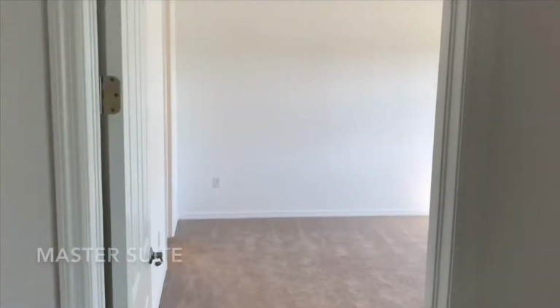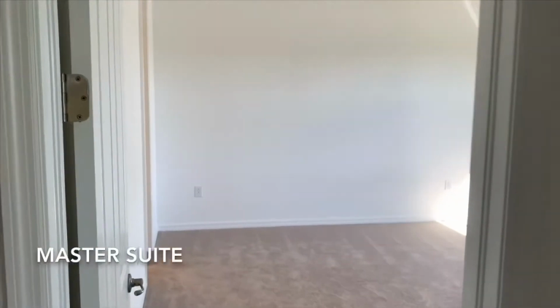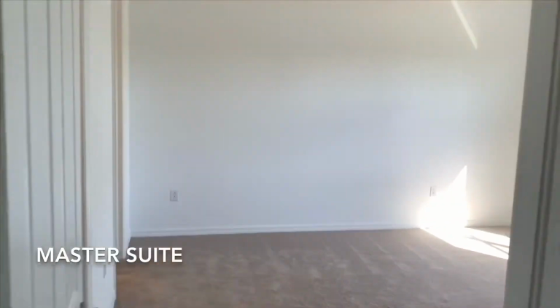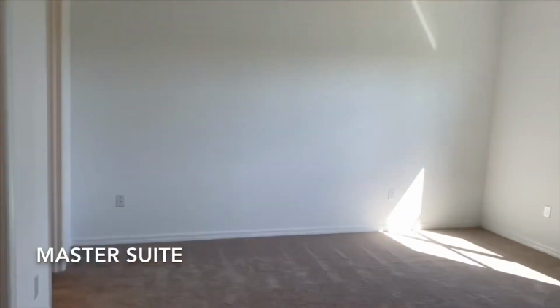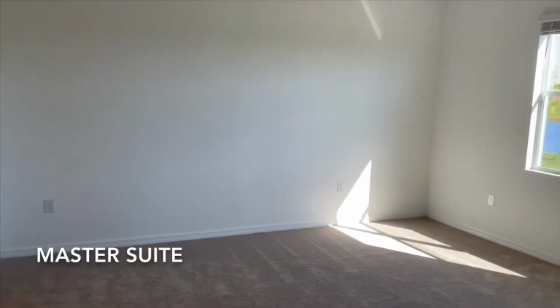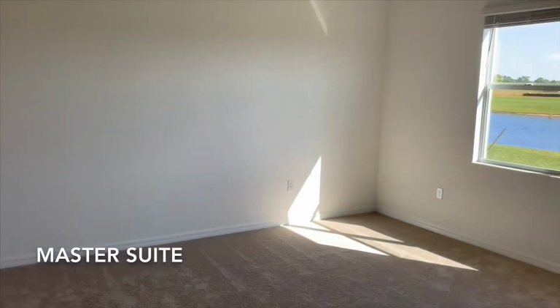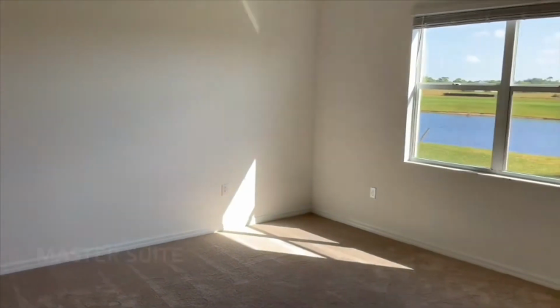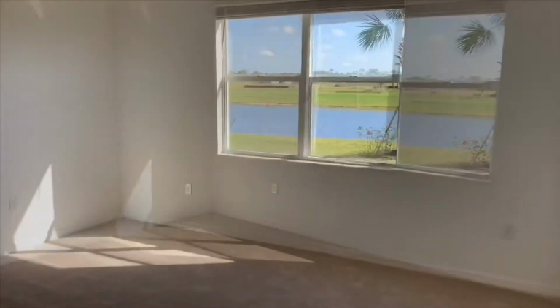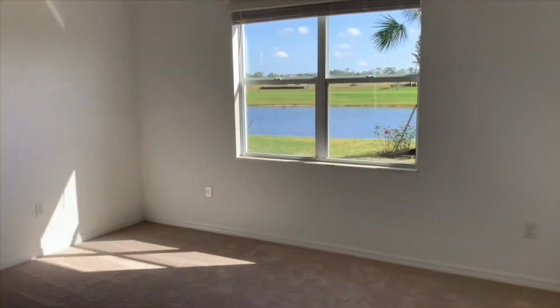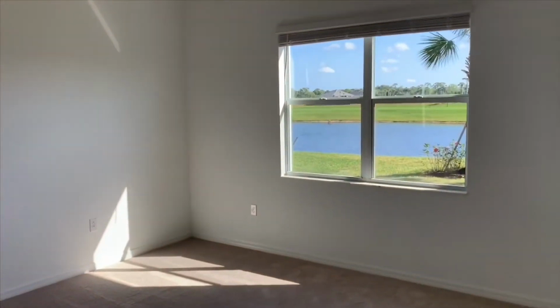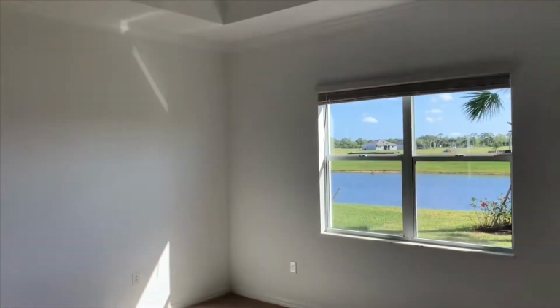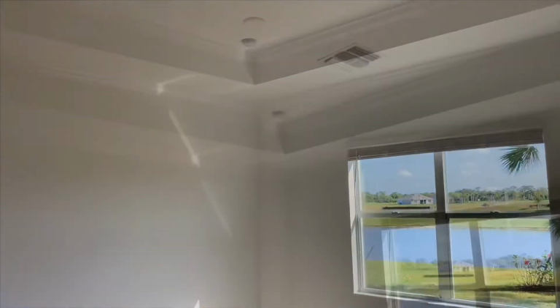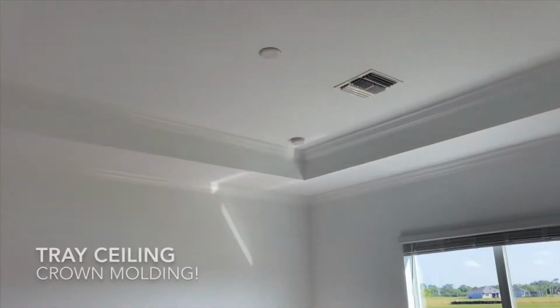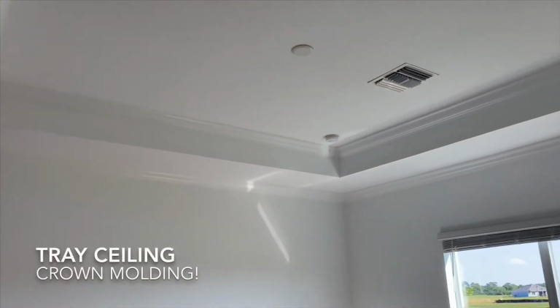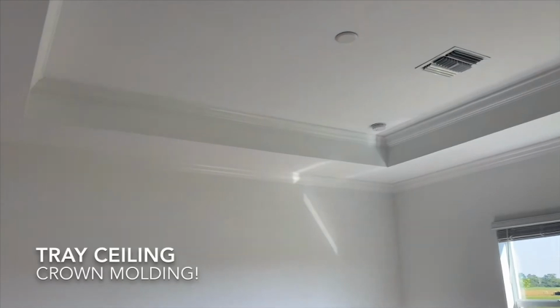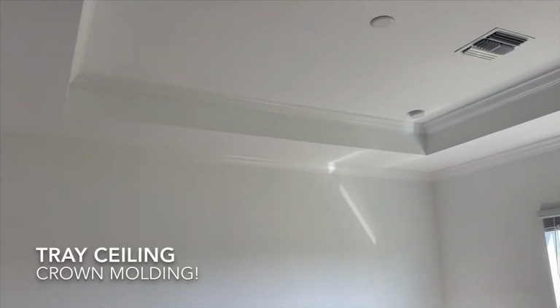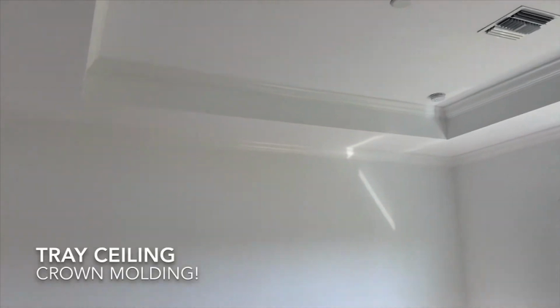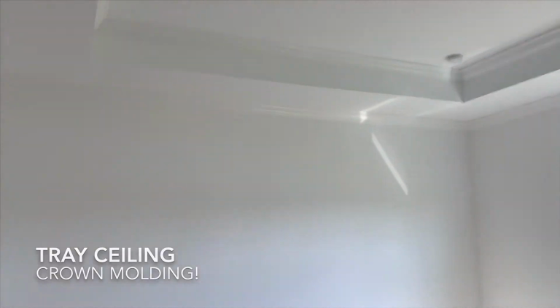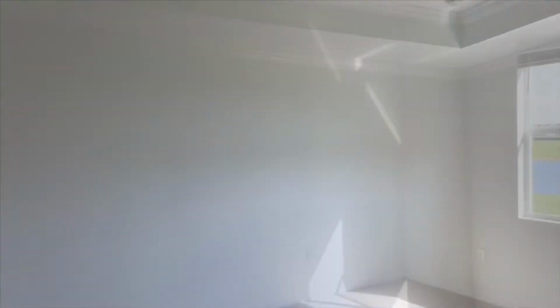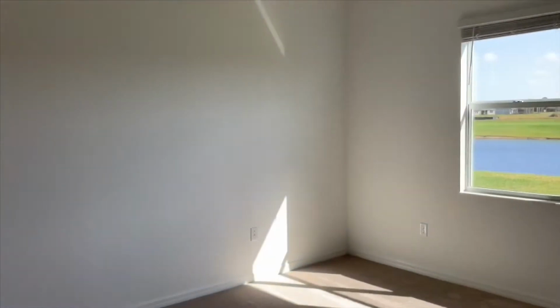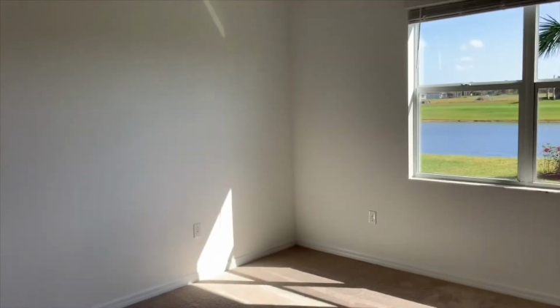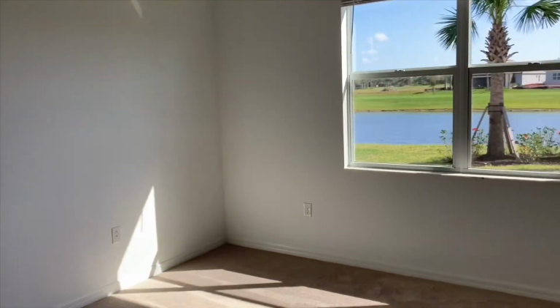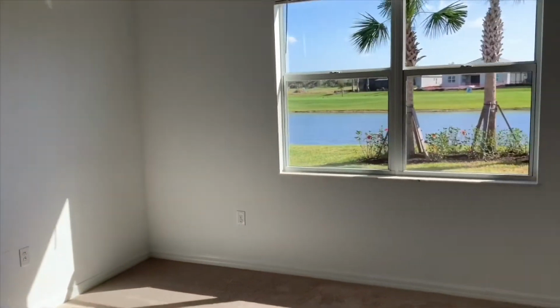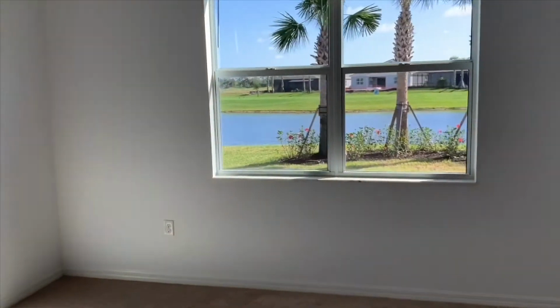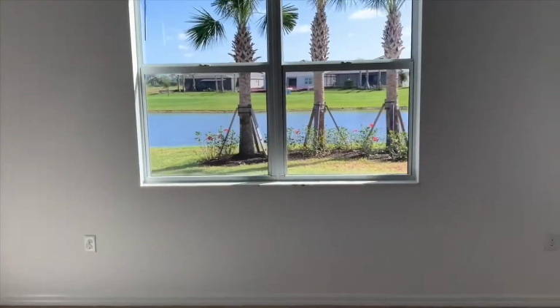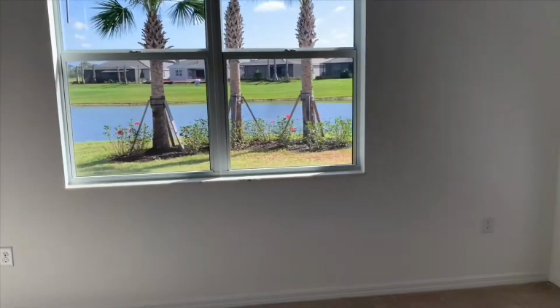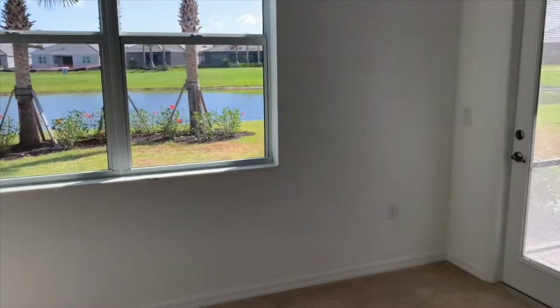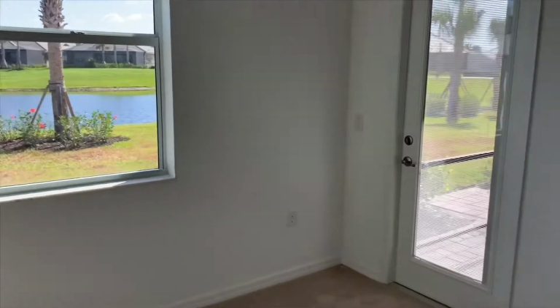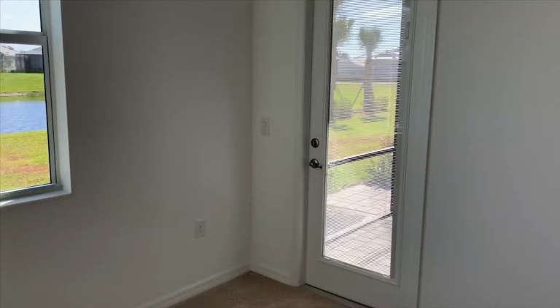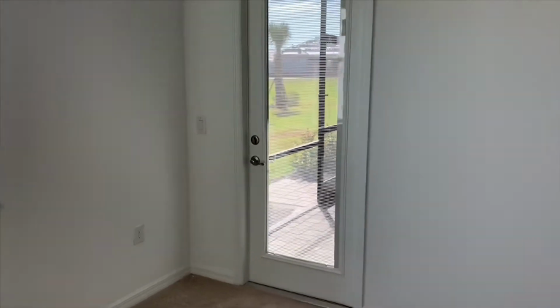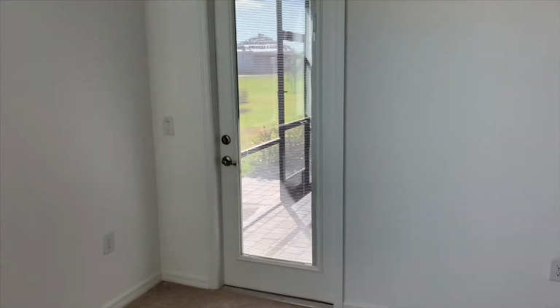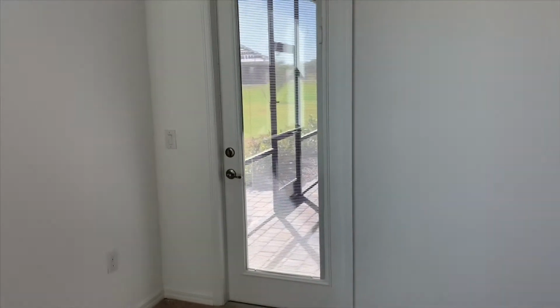And now on to the master suite. You'll love this spacious master bedroom that offers oversized windows, a nice tray ceiling with crown molding, and direct access out to the lanai area.